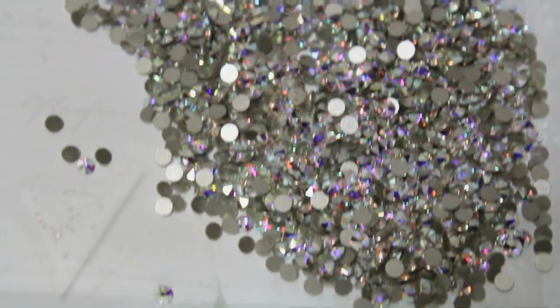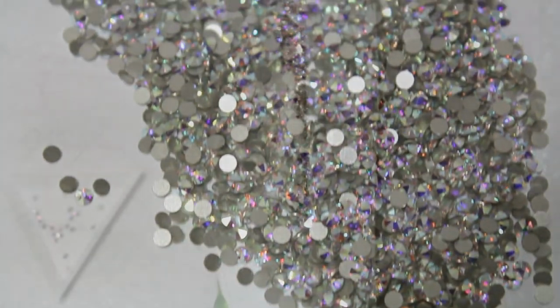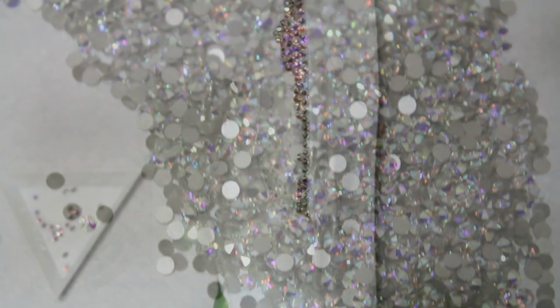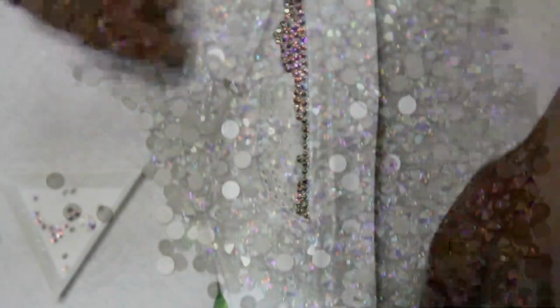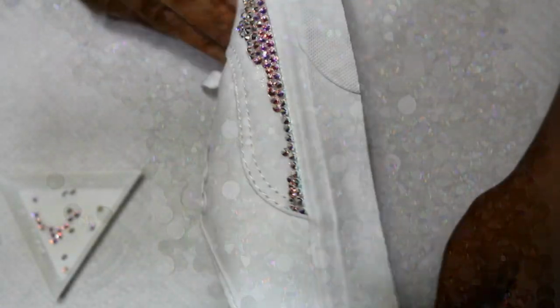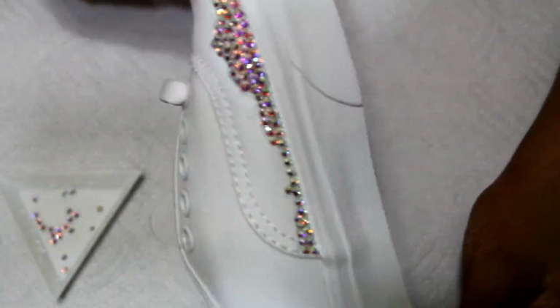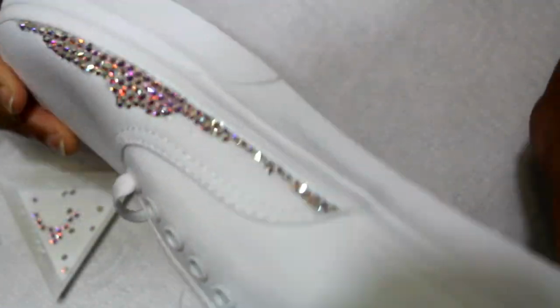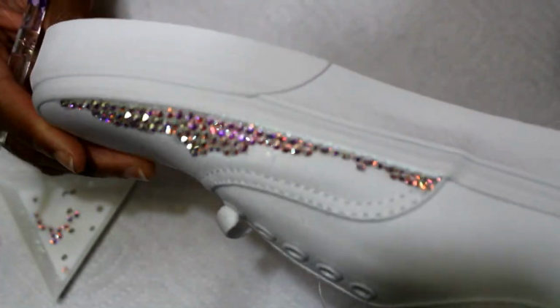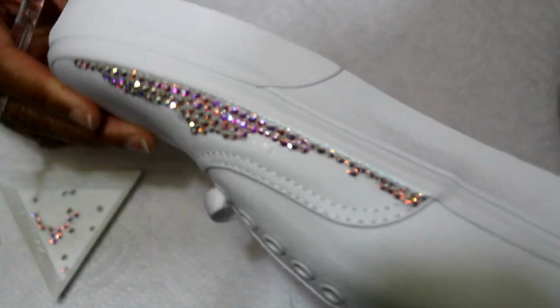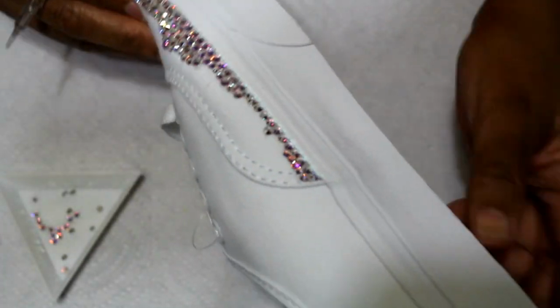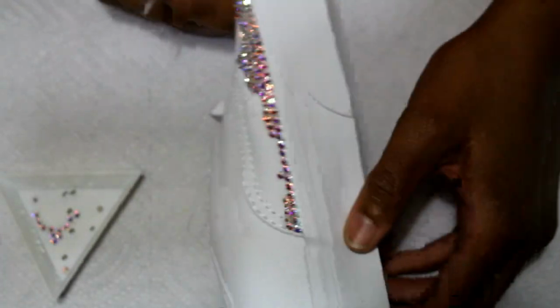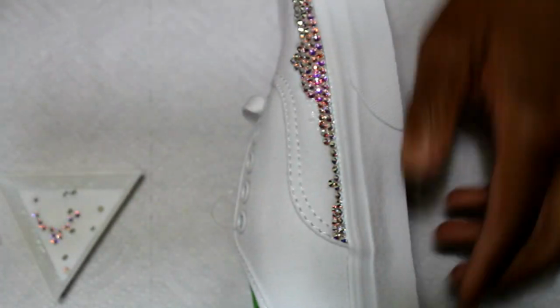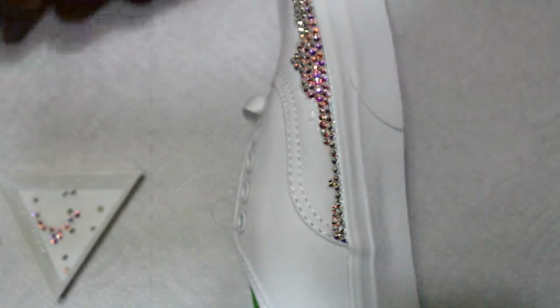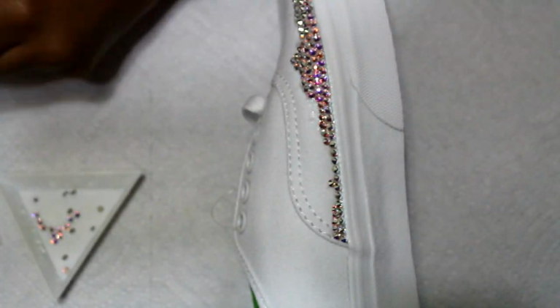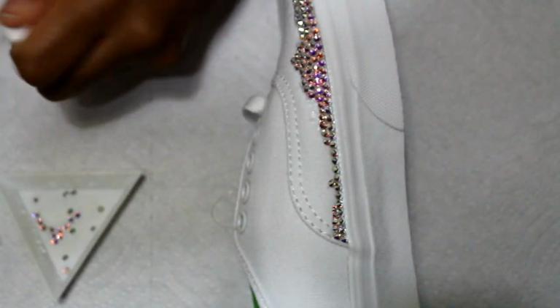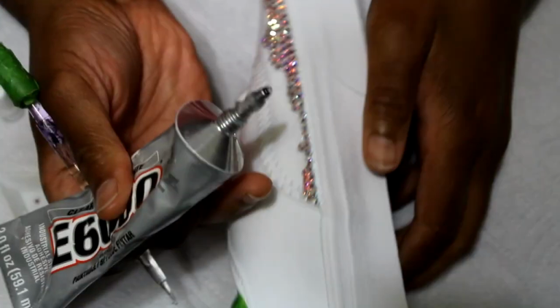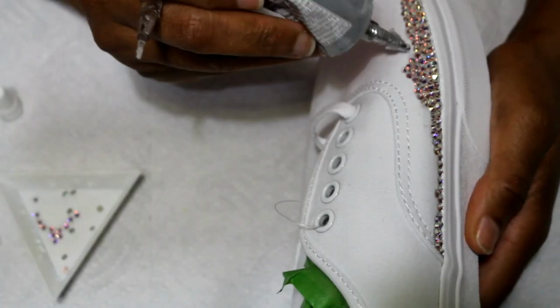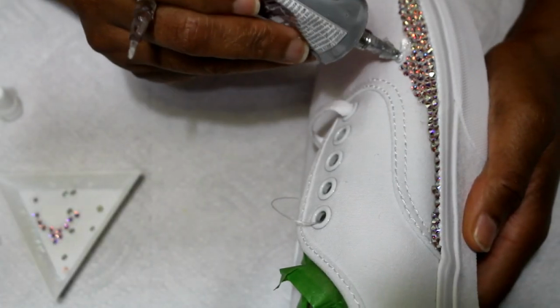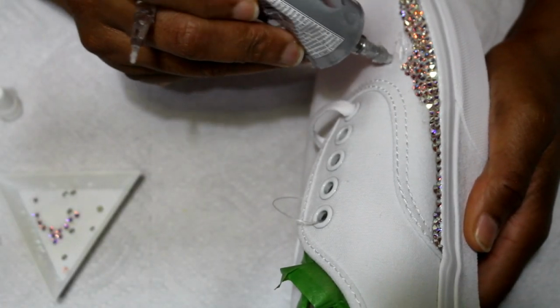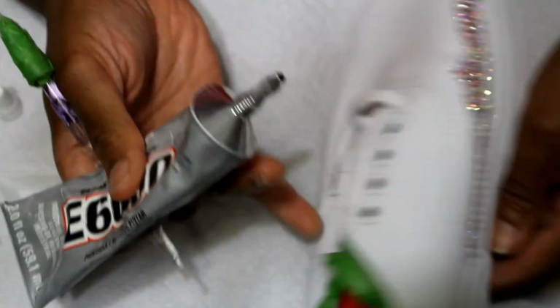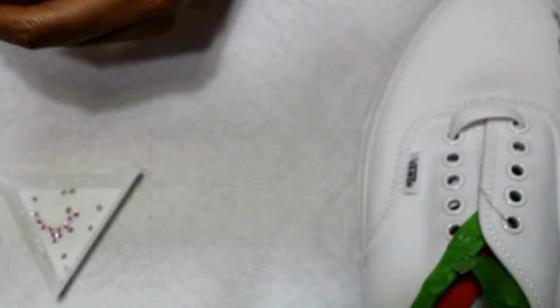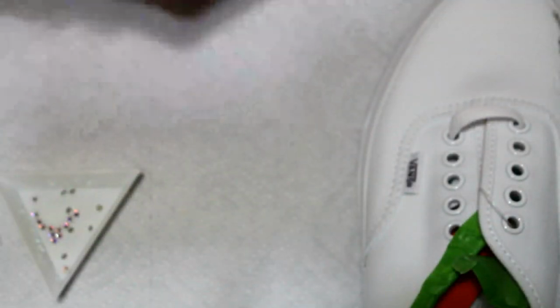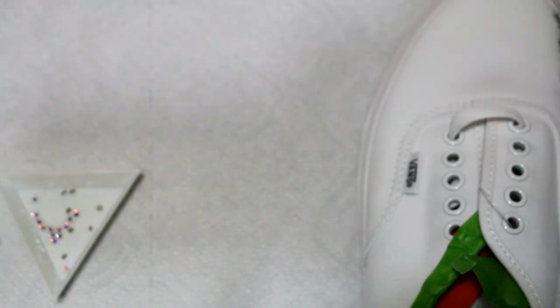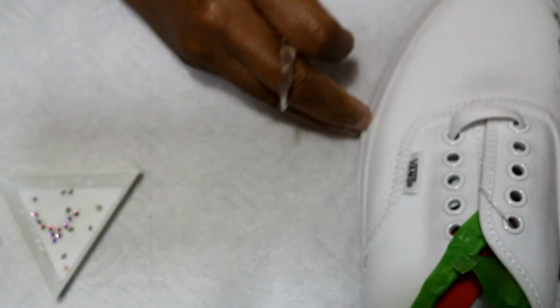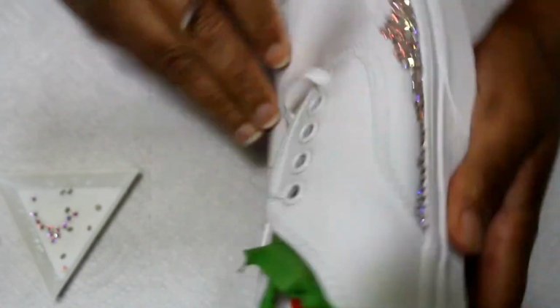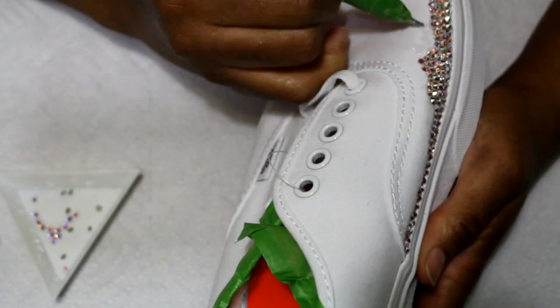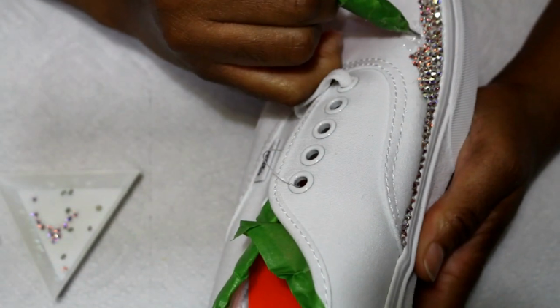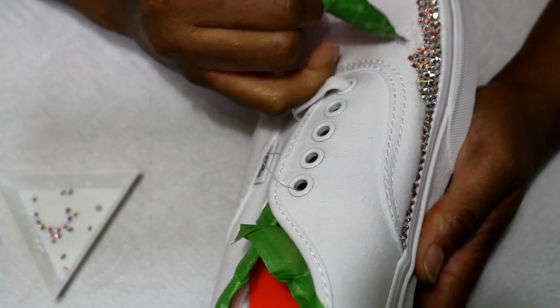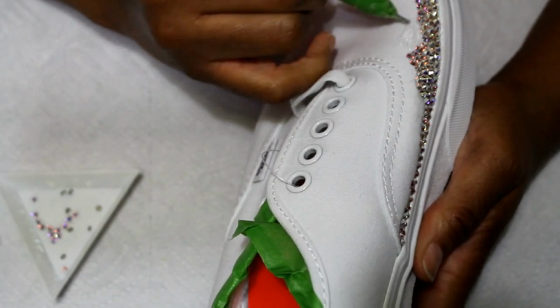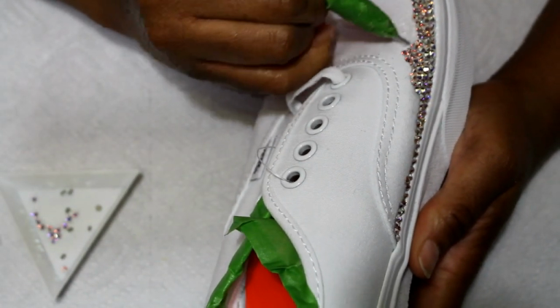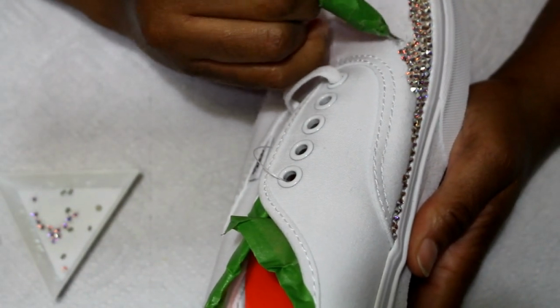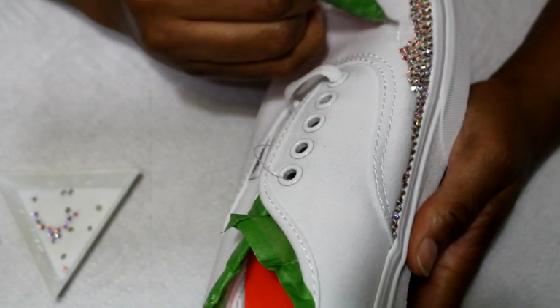Yes, Swarovski crystals are the best but they are expensive. This pair of shoes cost about $680 to dress. If you were to go with the high-grade glass crystals it would be around $300–$350, somewhere in that range.